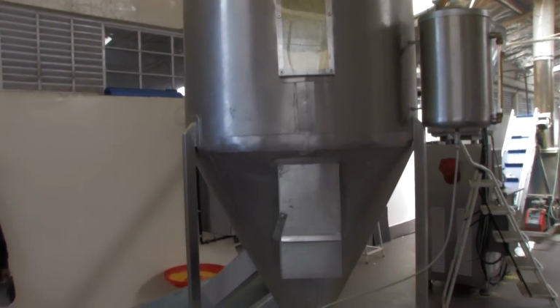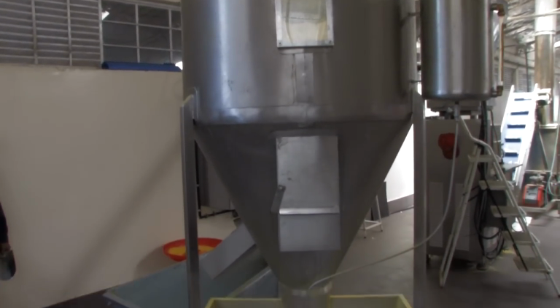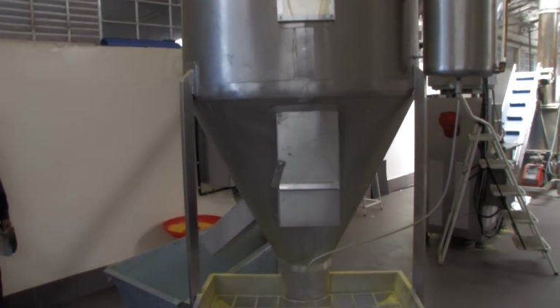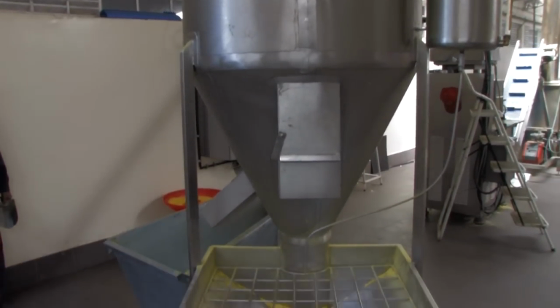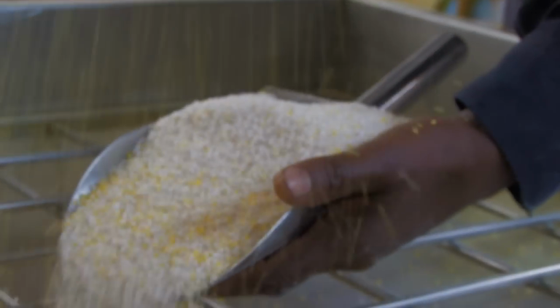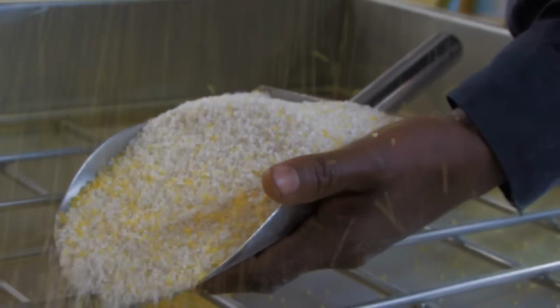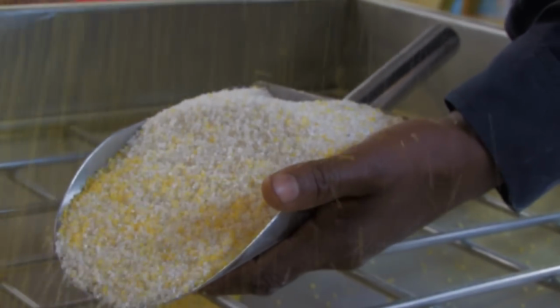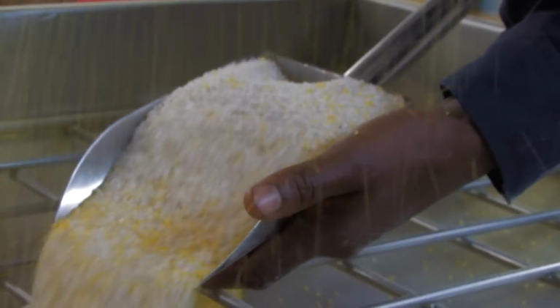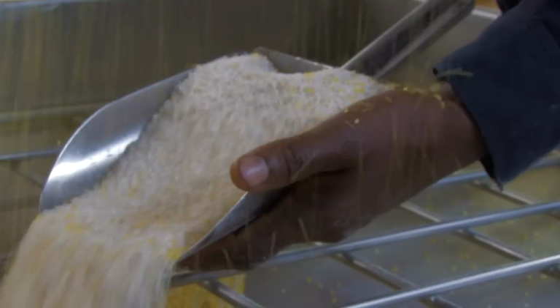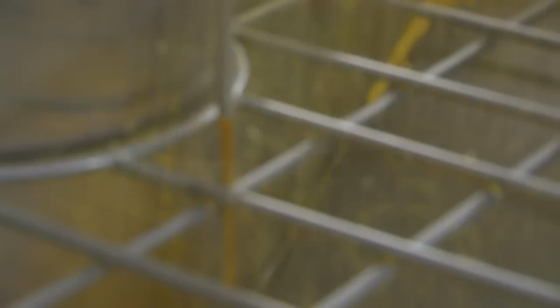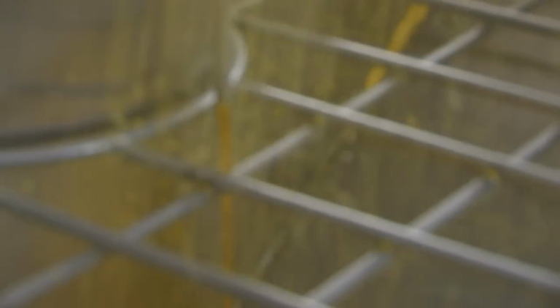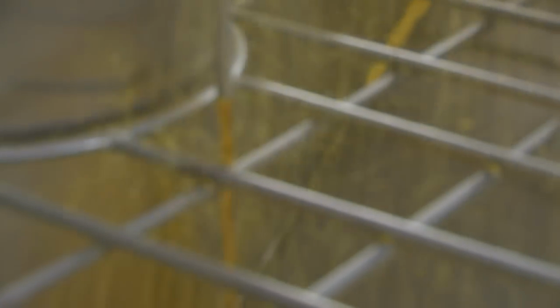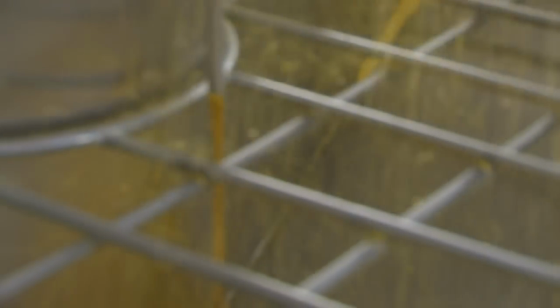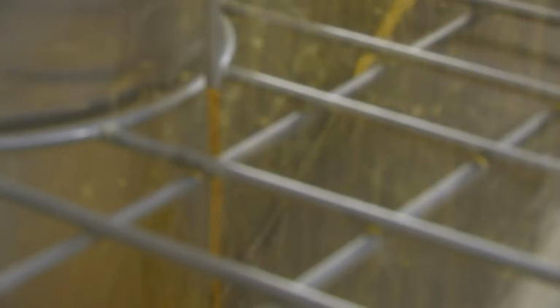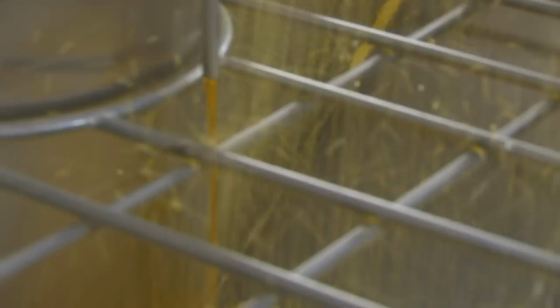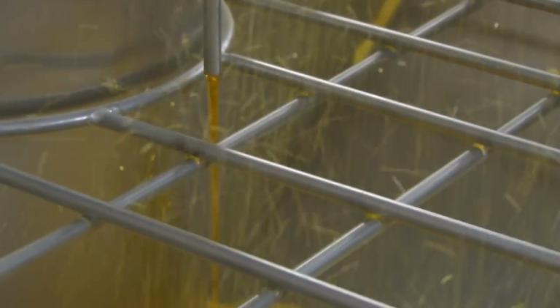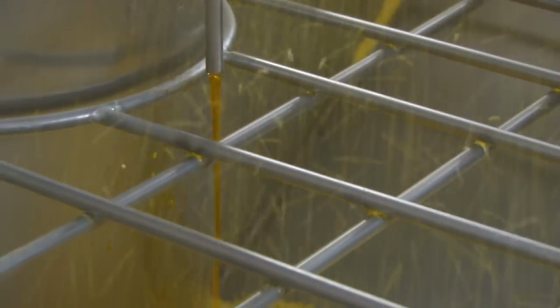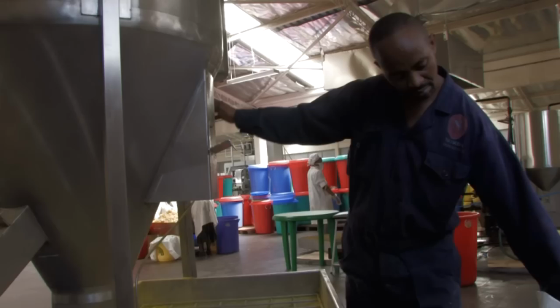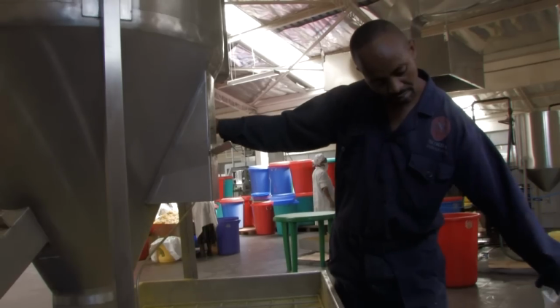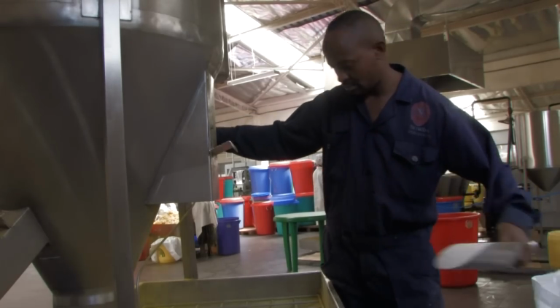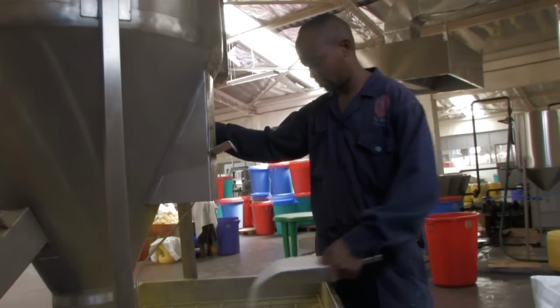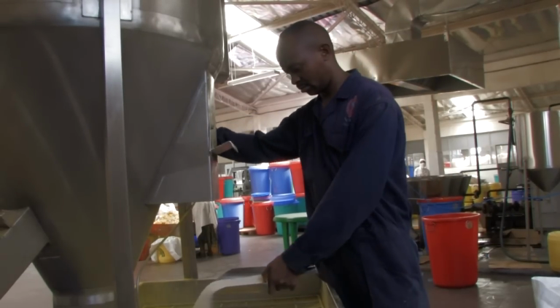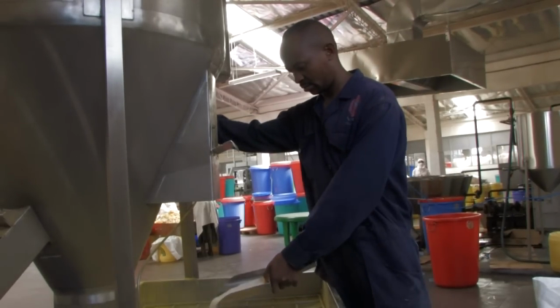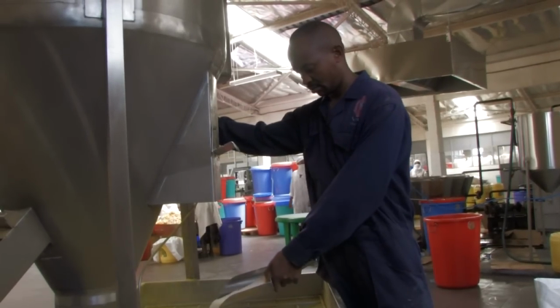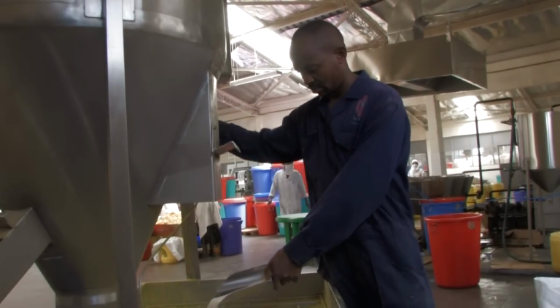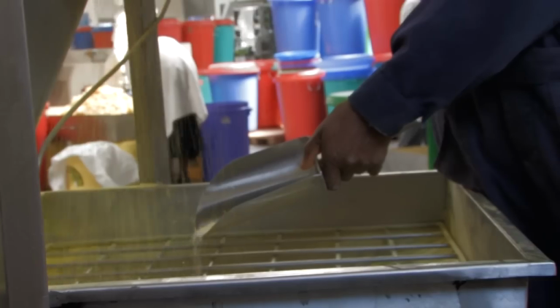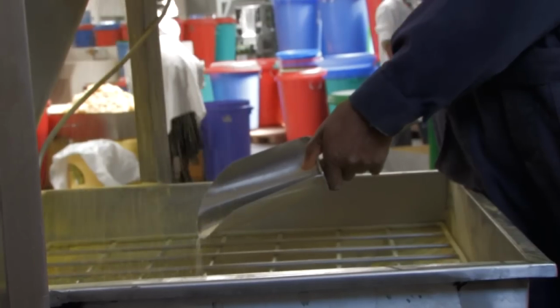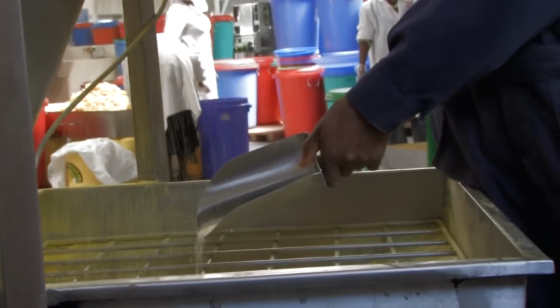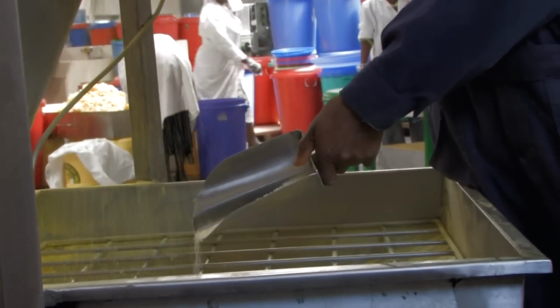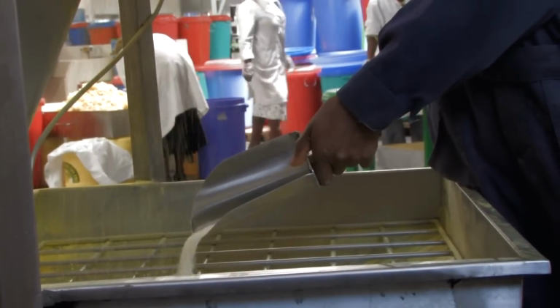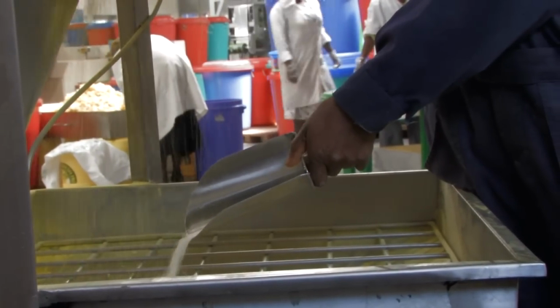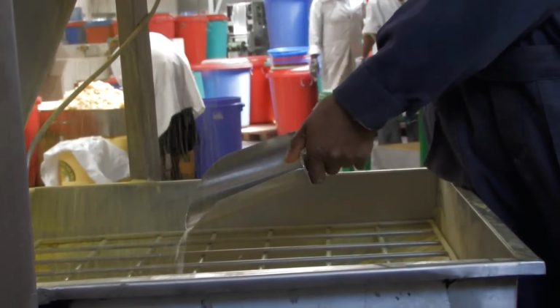The maize grits are placed in a funnel-shaped container to be mixed with water and food colouring. The mixing process is precisely done to achieve the right moisture ratio, as this affects the eventual shape of the corn curls.